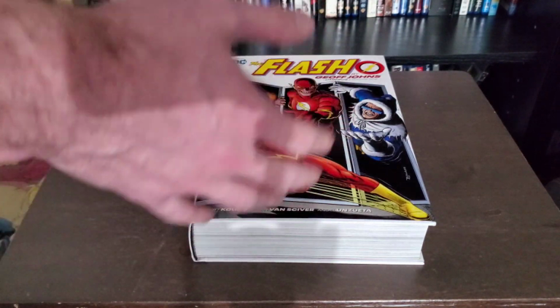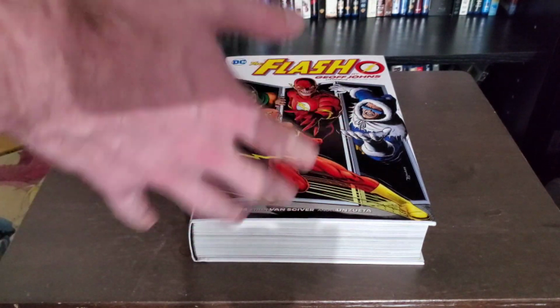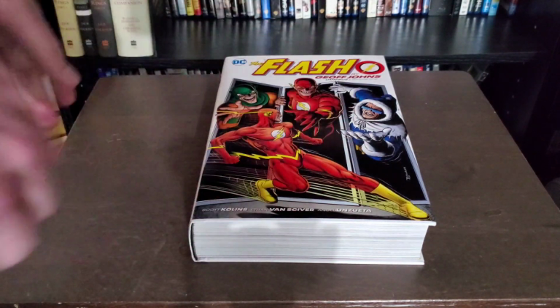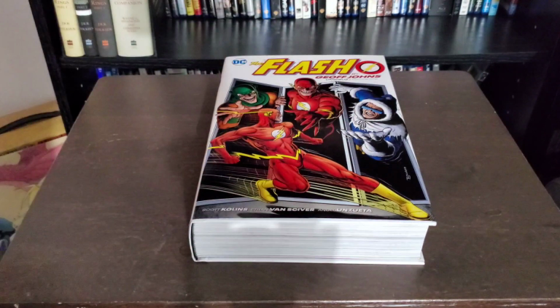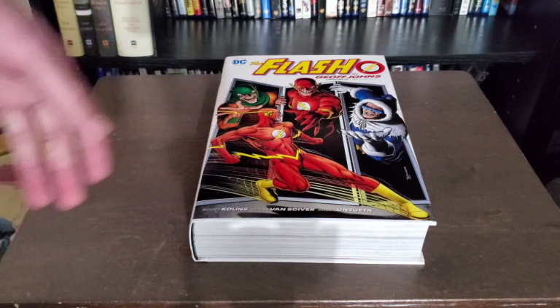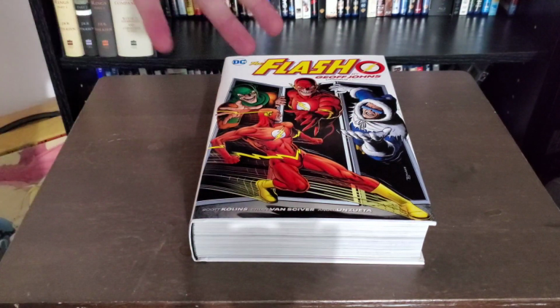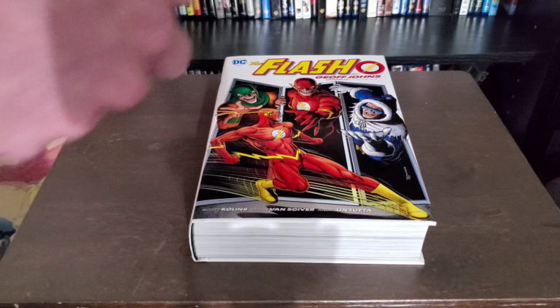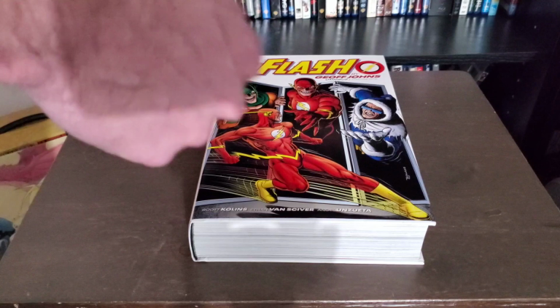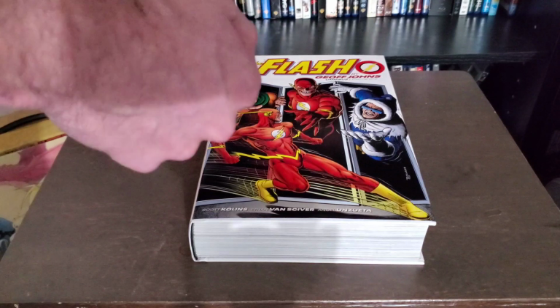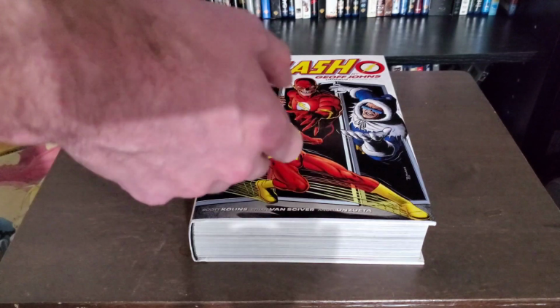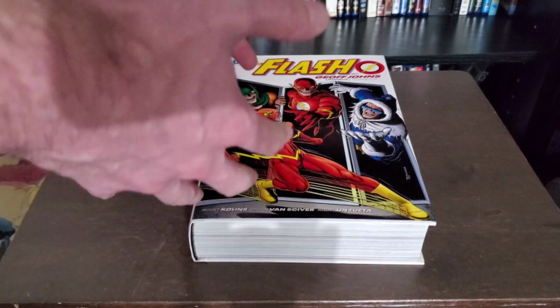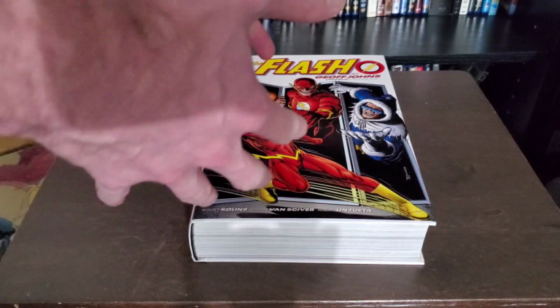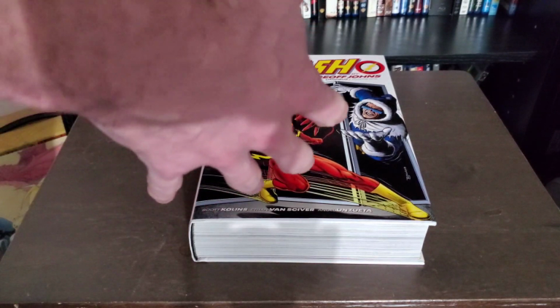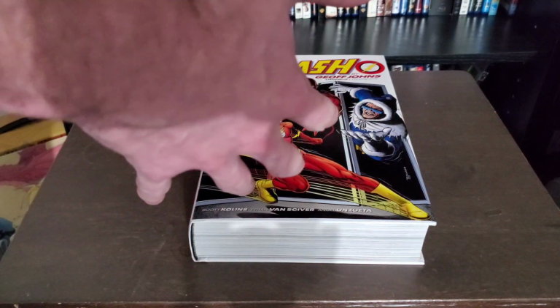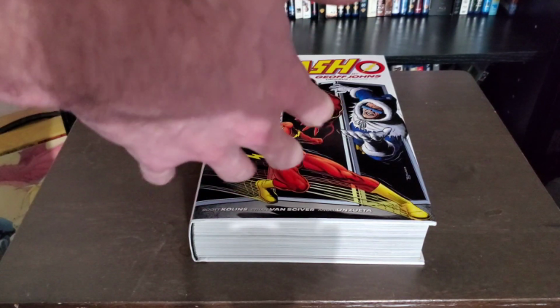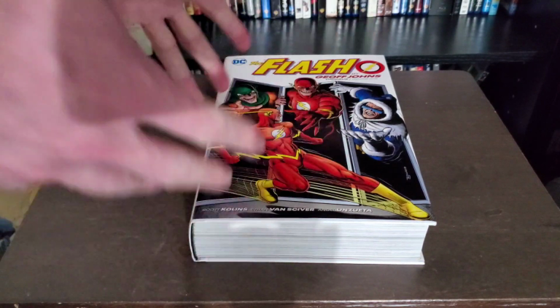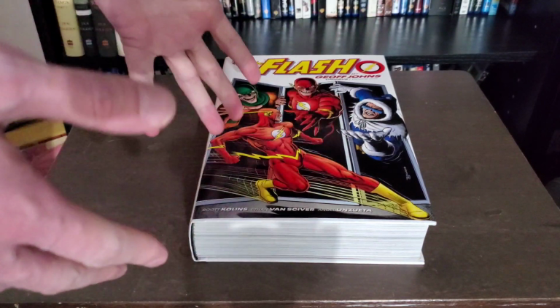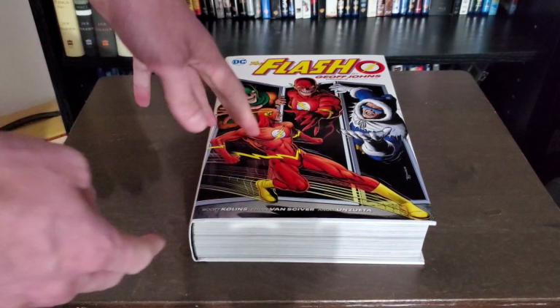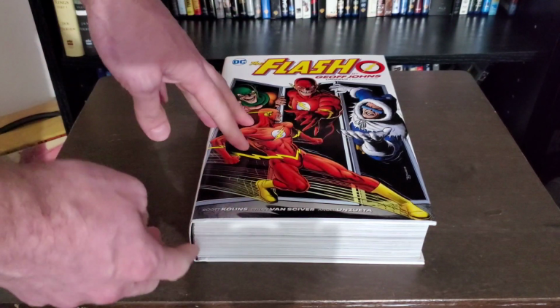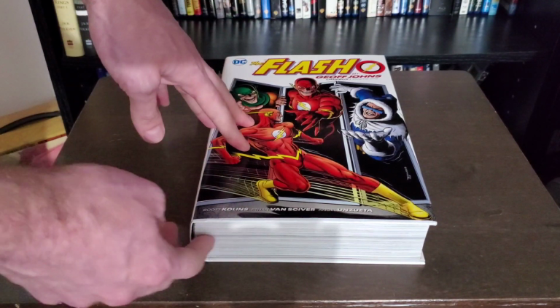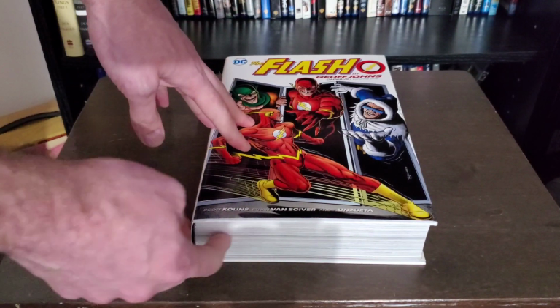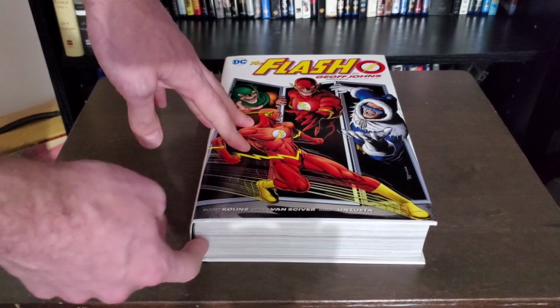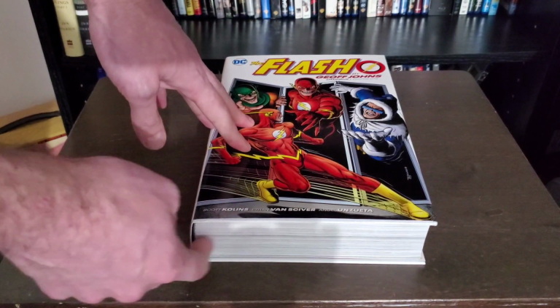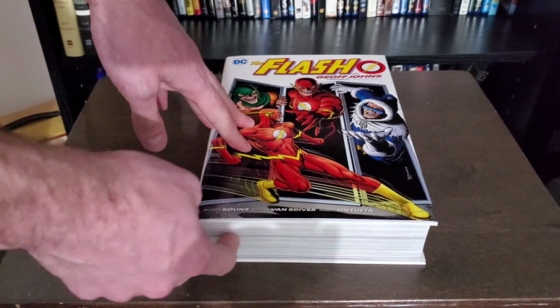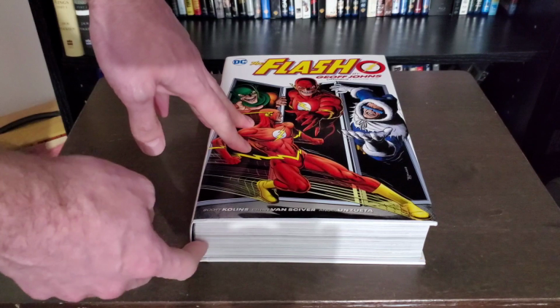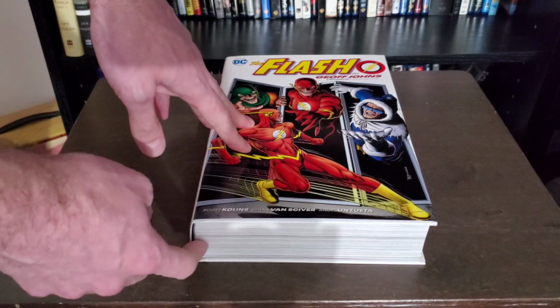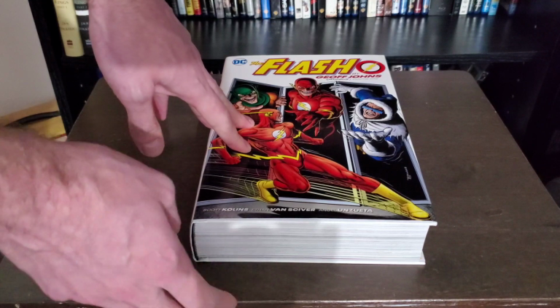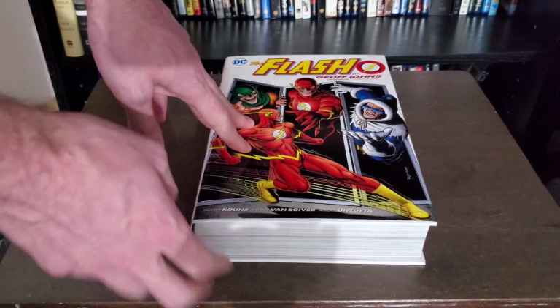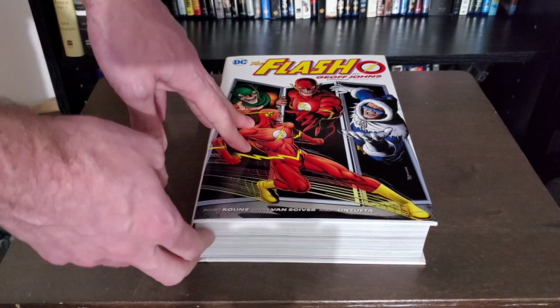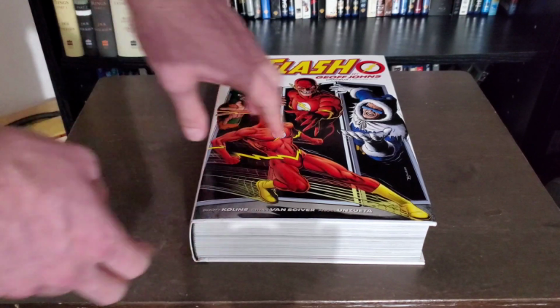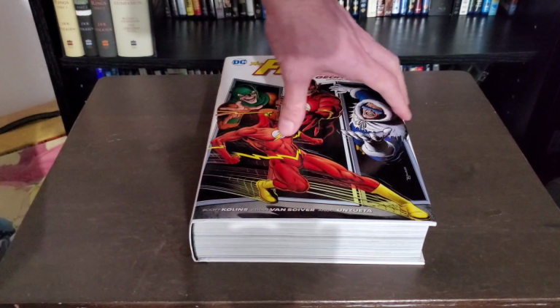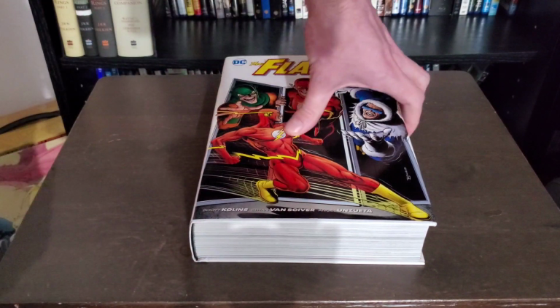It doesn't want to stay open, especially when you're at the beginning or the end of the books. Generally in the middle you're safe, but at that point you're also getting too much gutter loss because you're not getting an eye with your book.